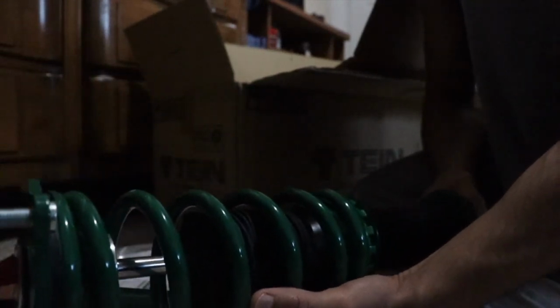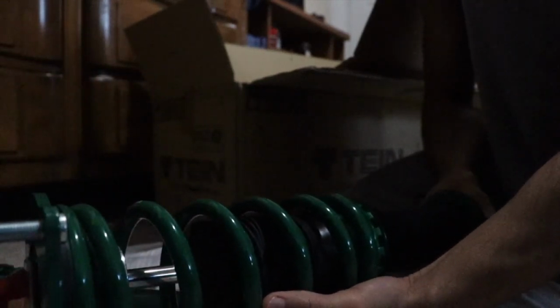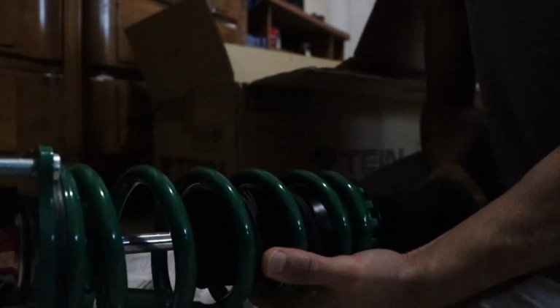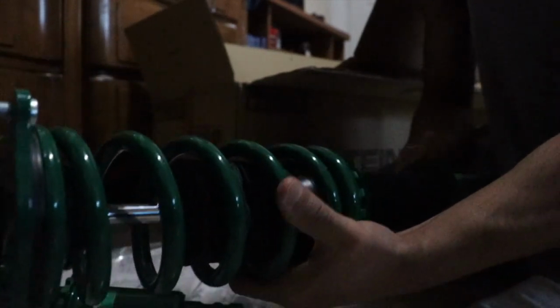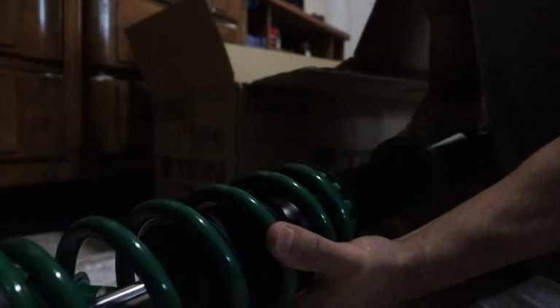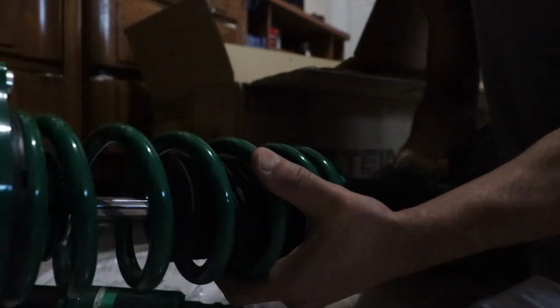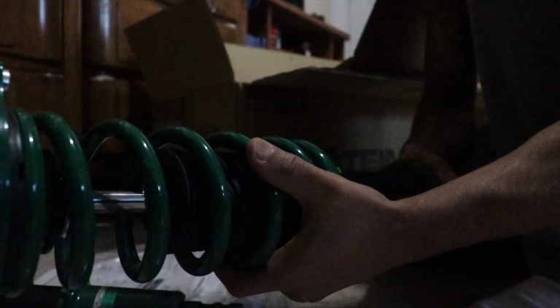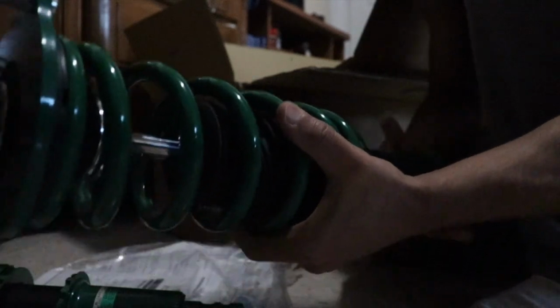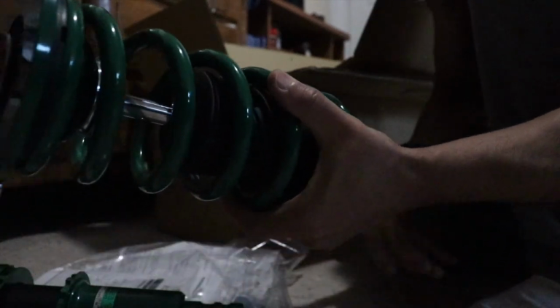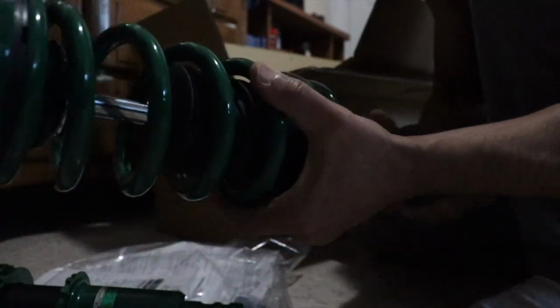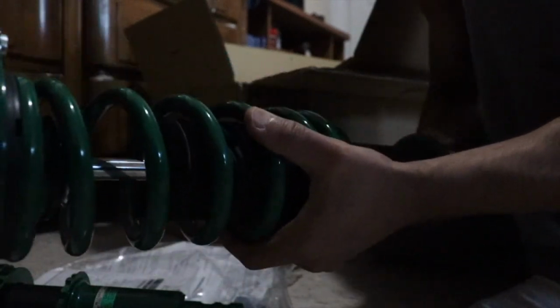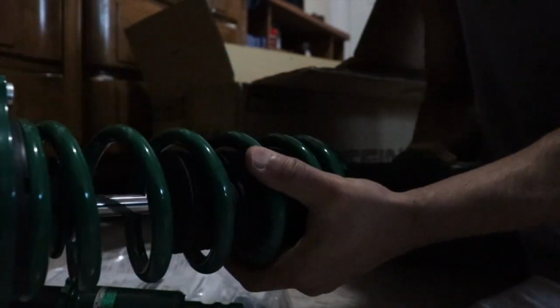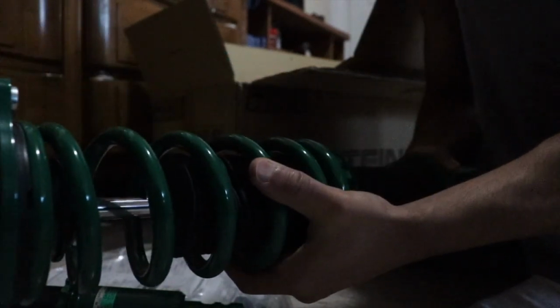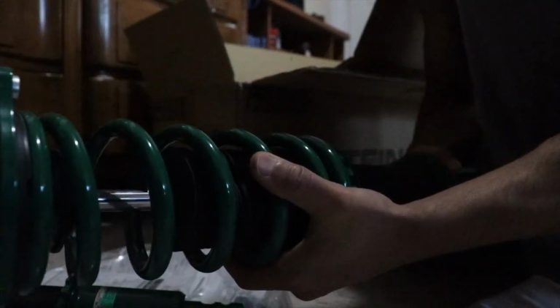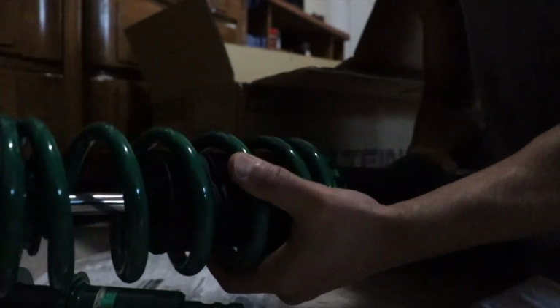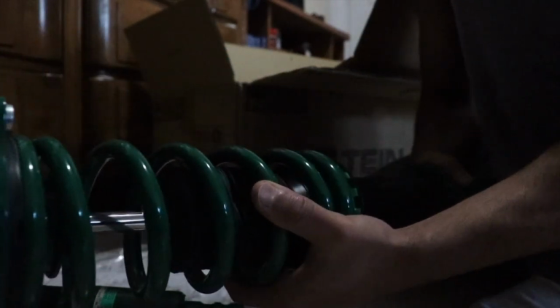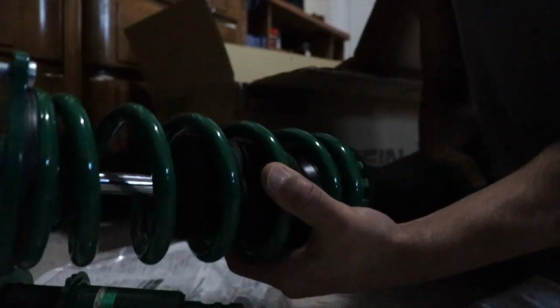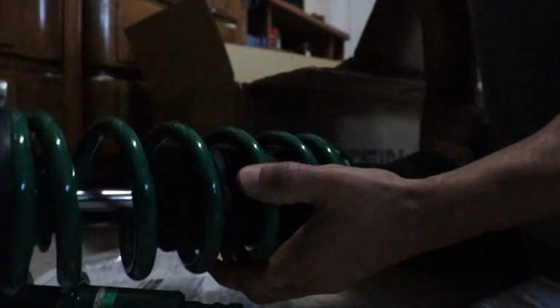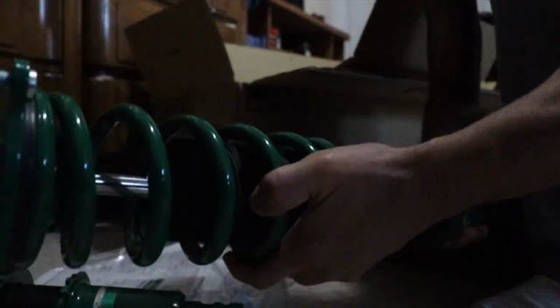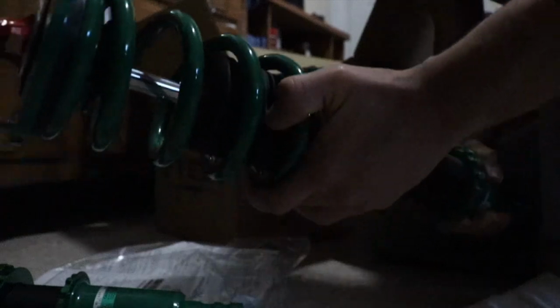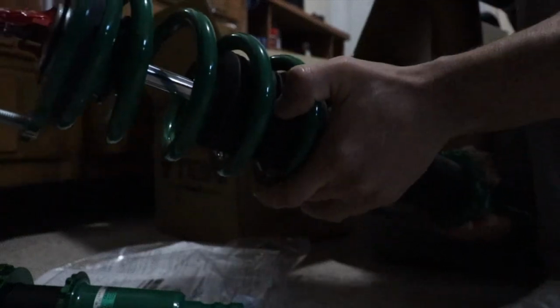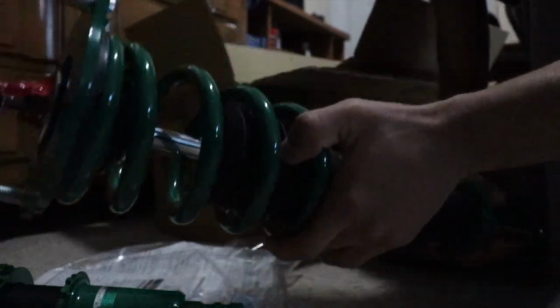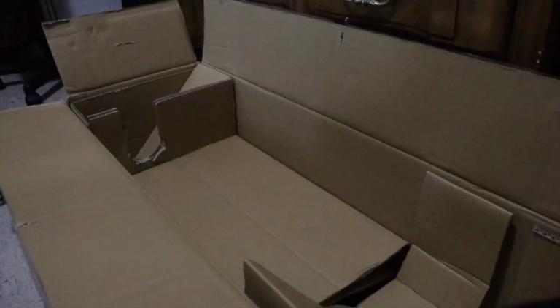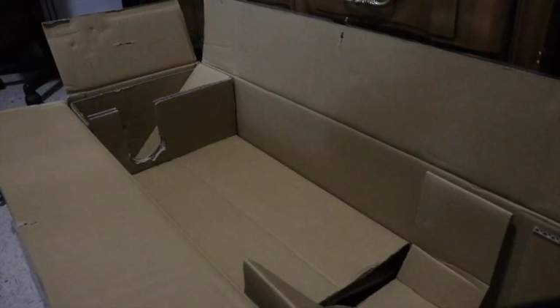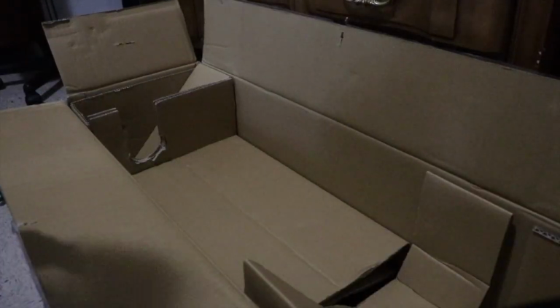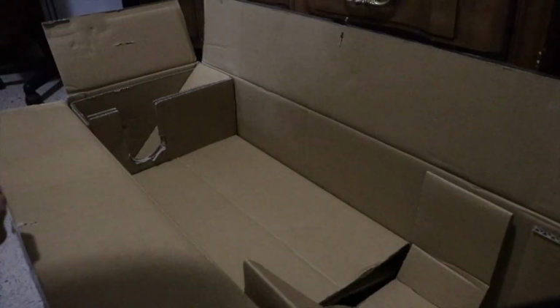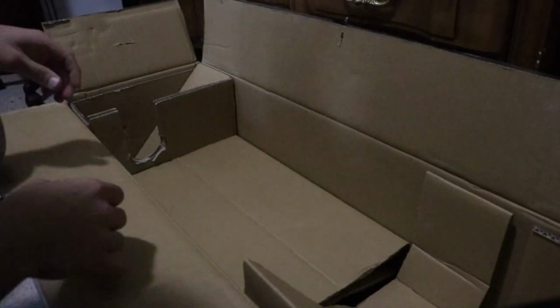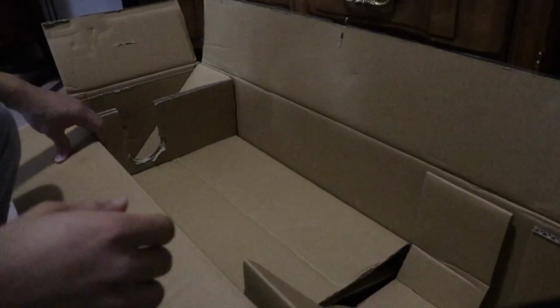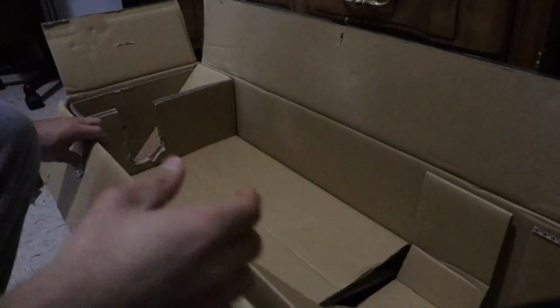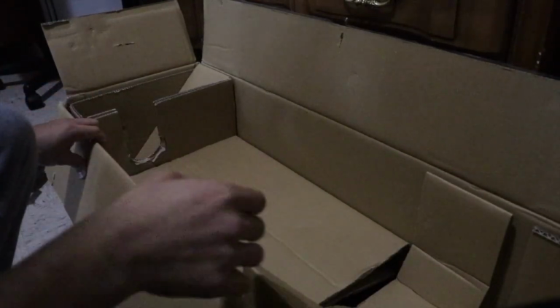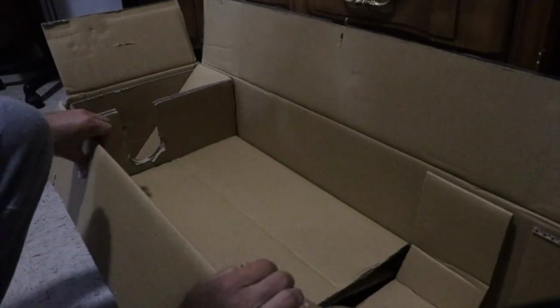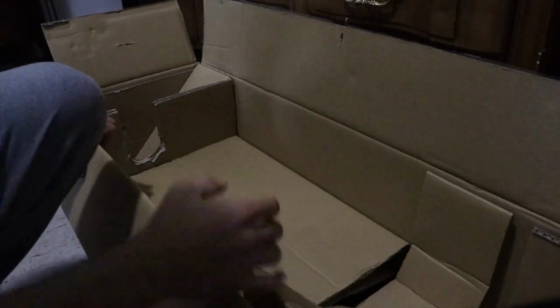First impressions: I like the color - the green color. I like the material, at least the metal. It feels solid, that's what I'm trying to say.